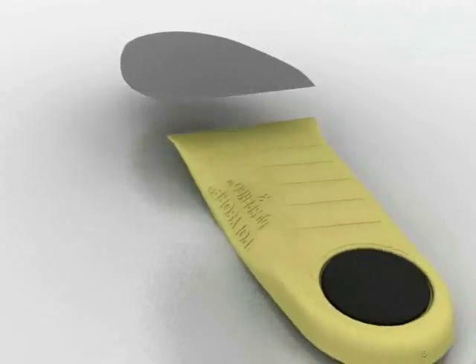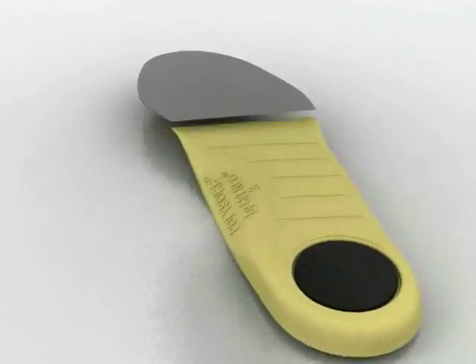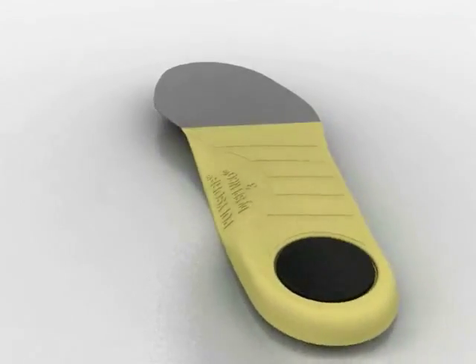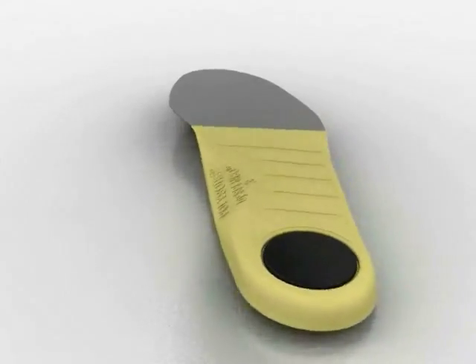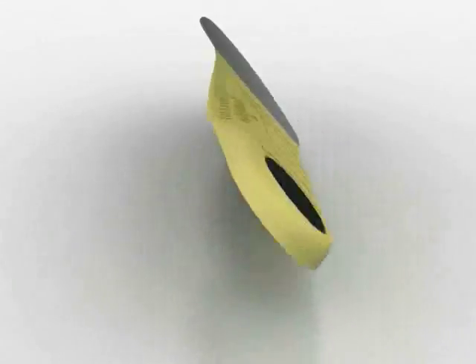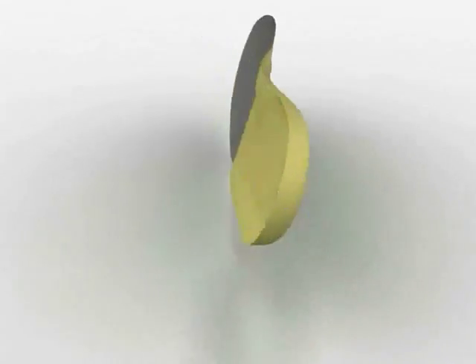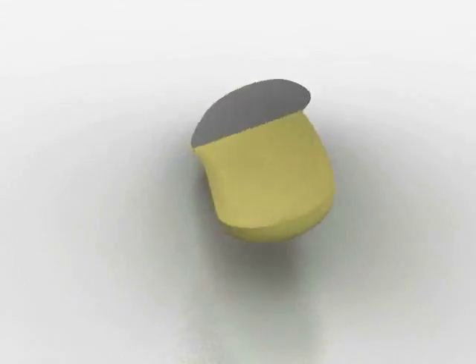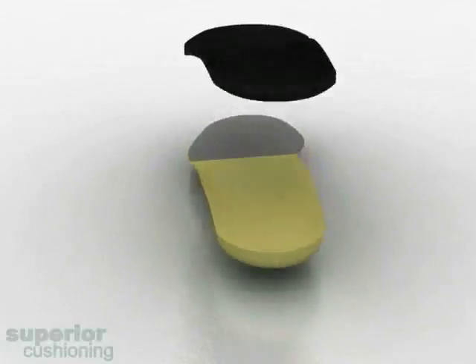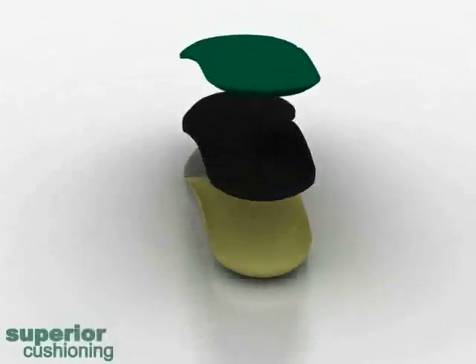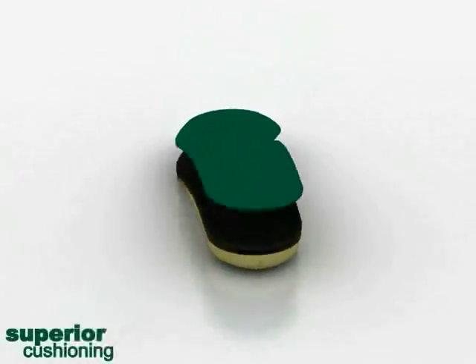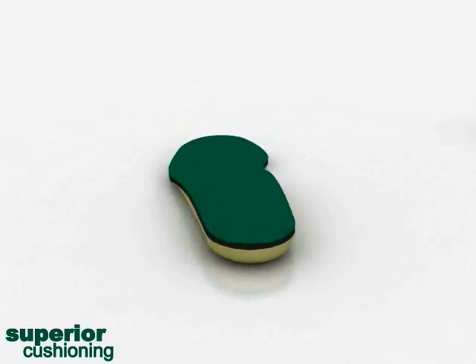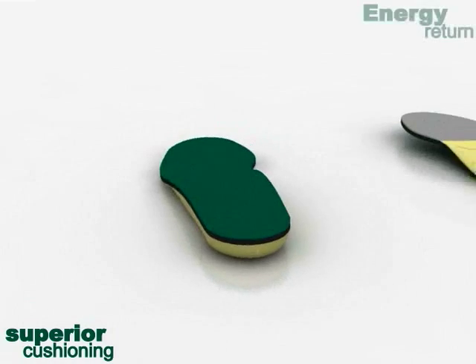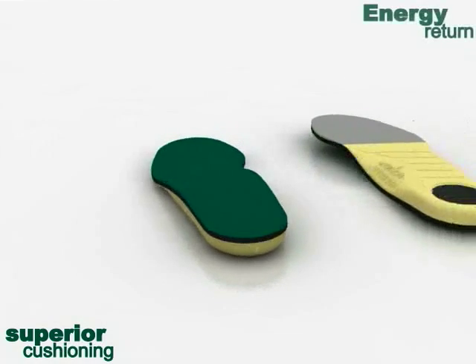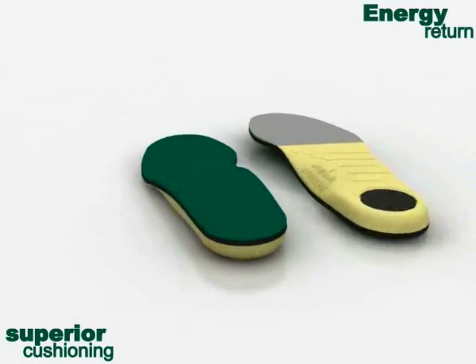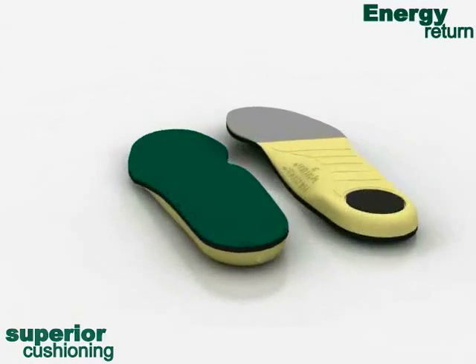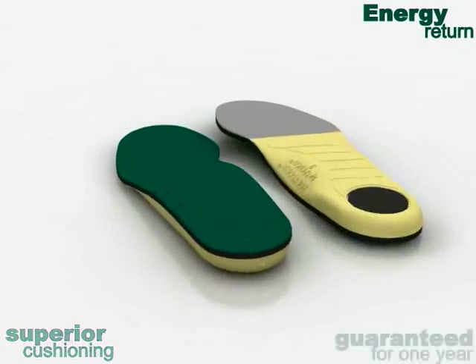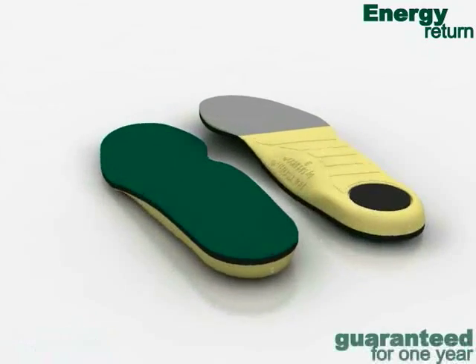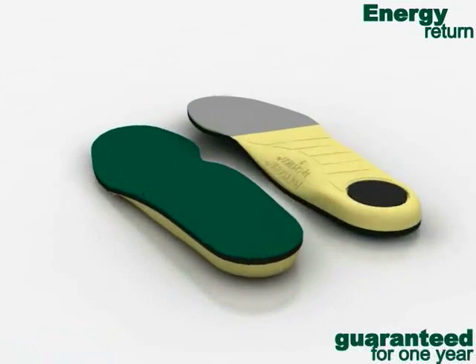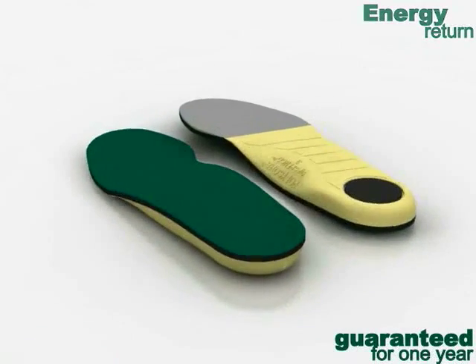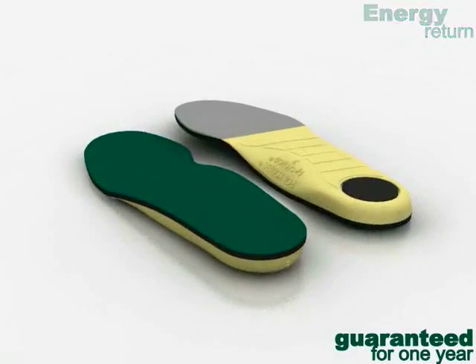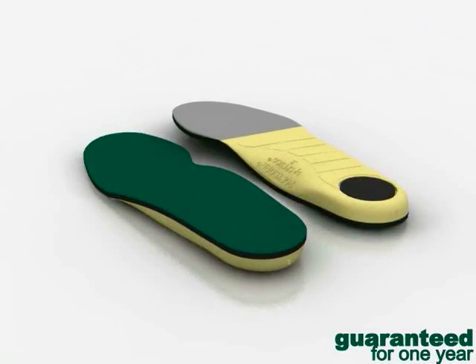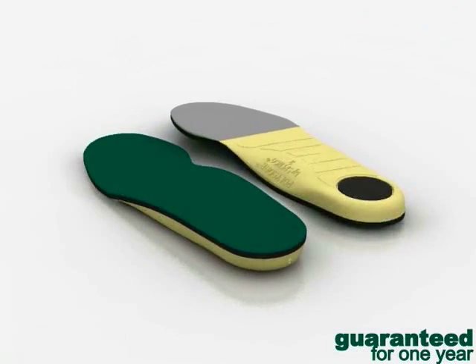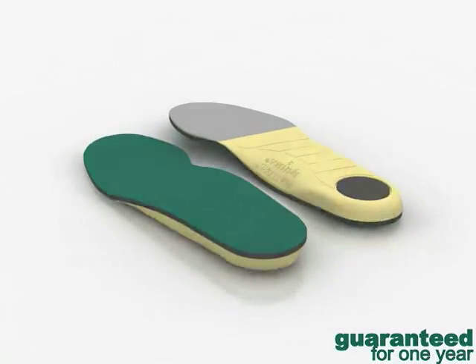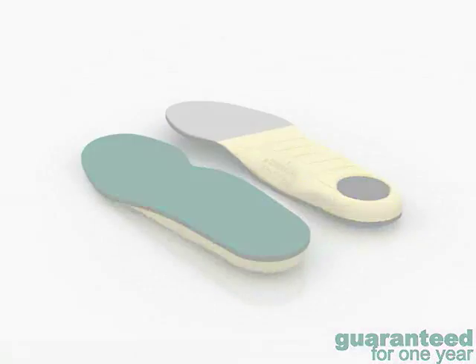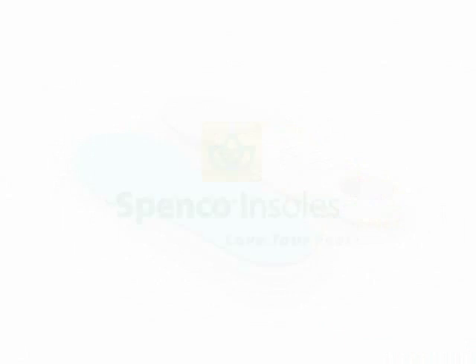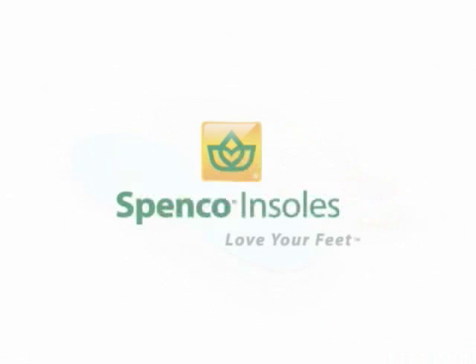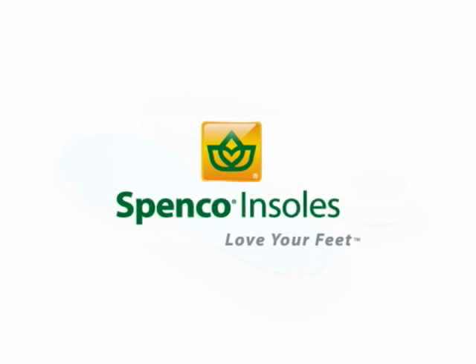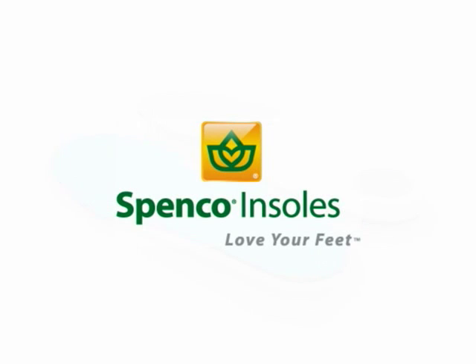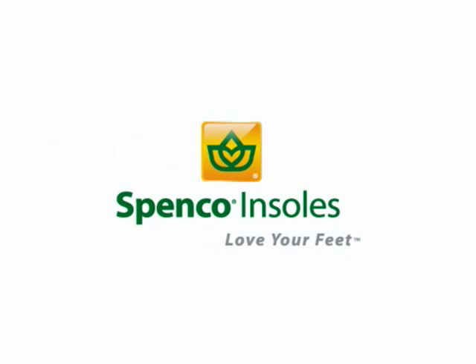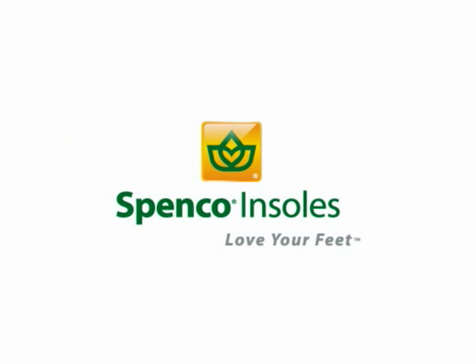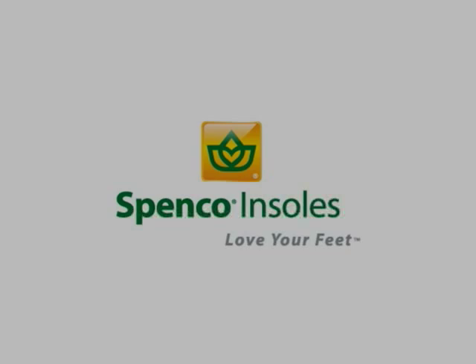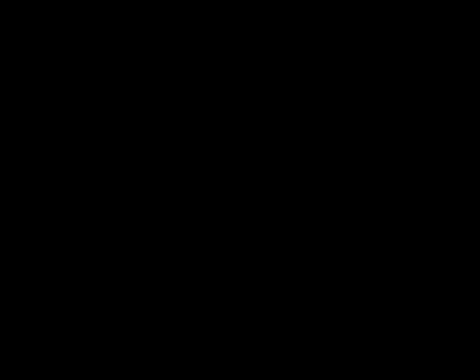Spanko Polysorp Cross Trainer Insoles — superior cushioning and energy return. Unconditionally guaranteed for one year. Spanko: love your feet.